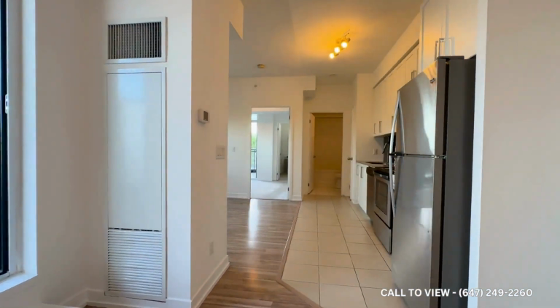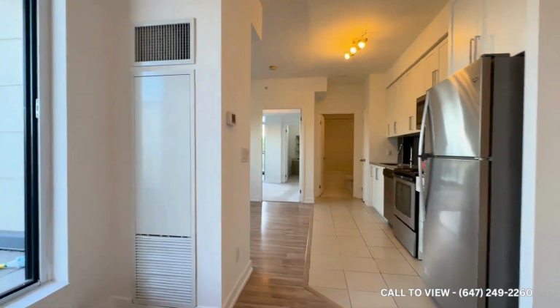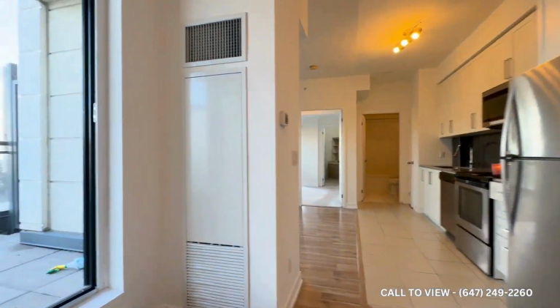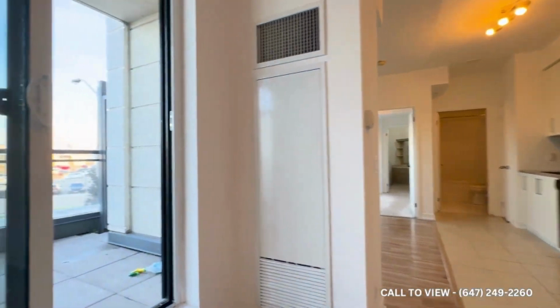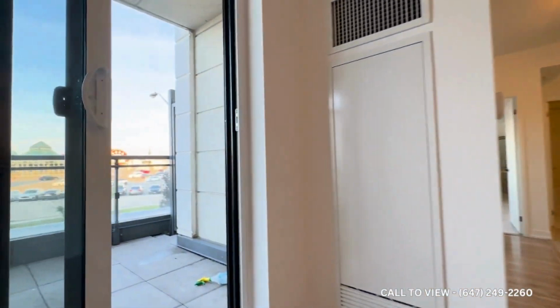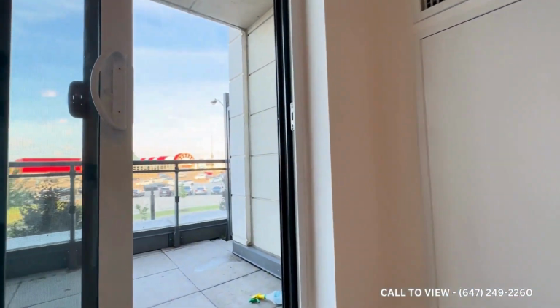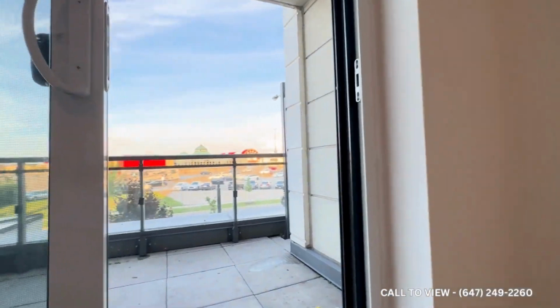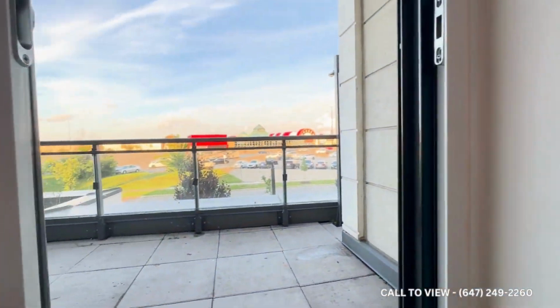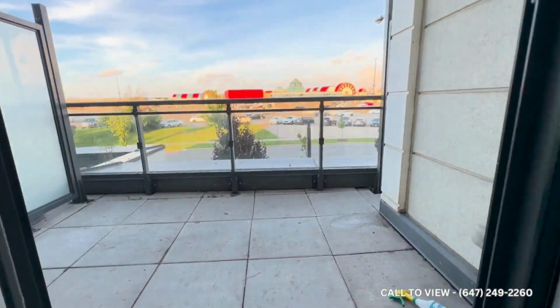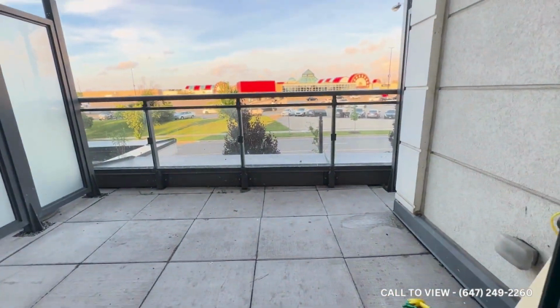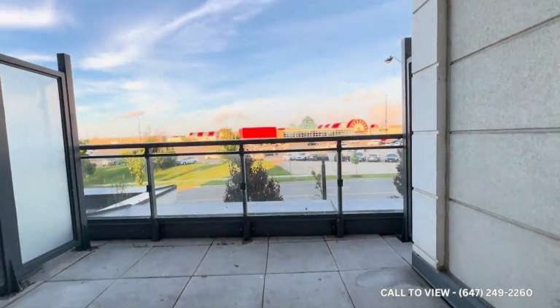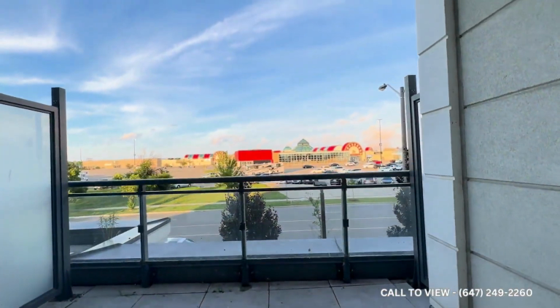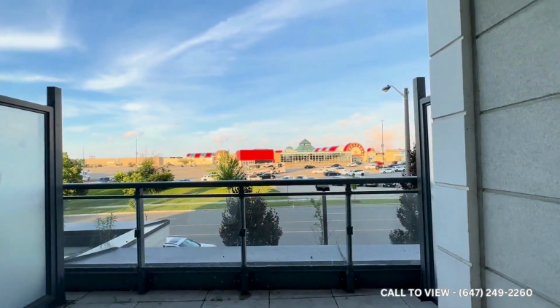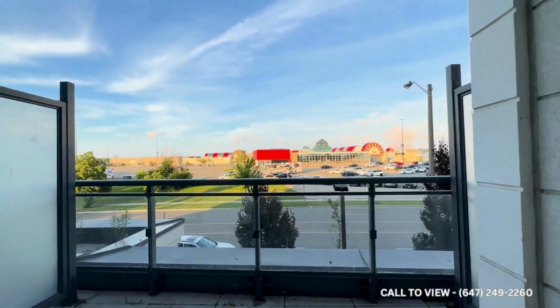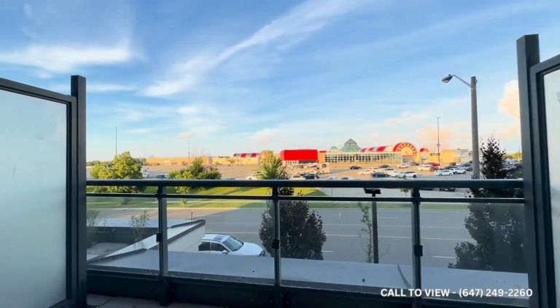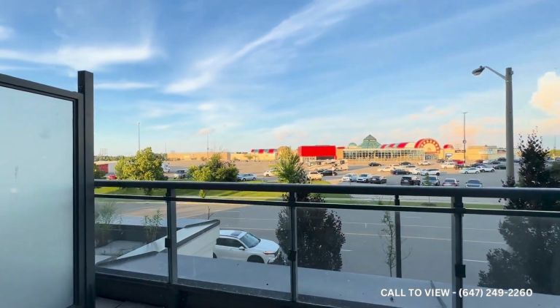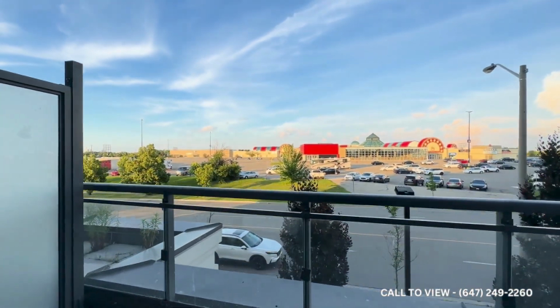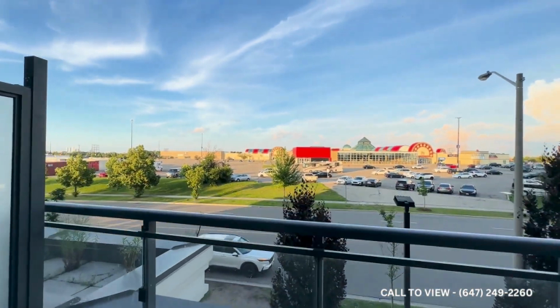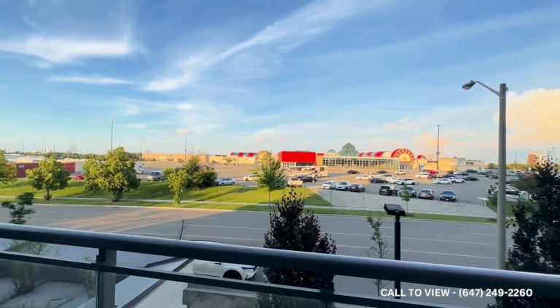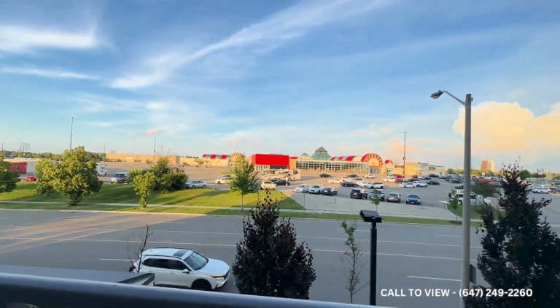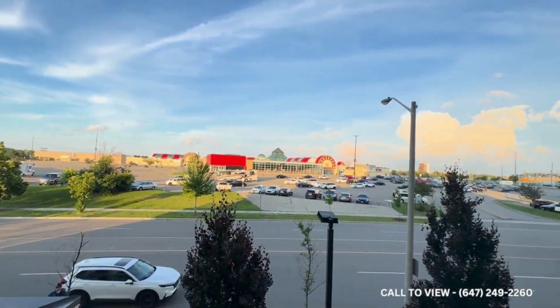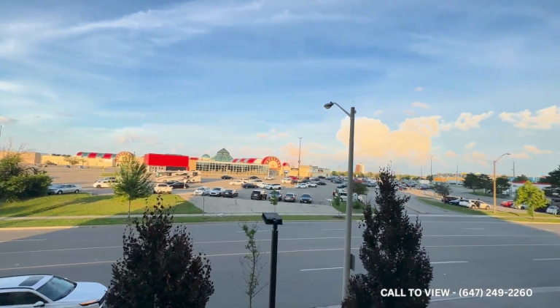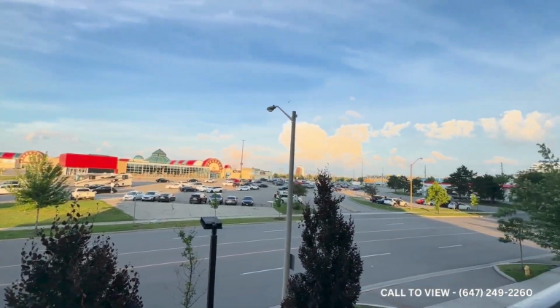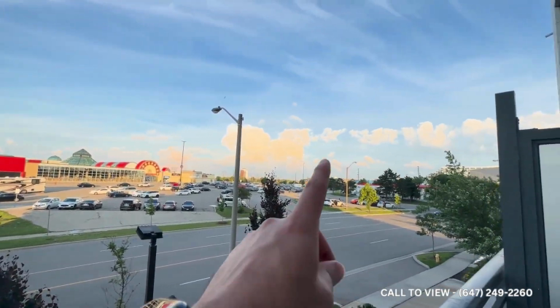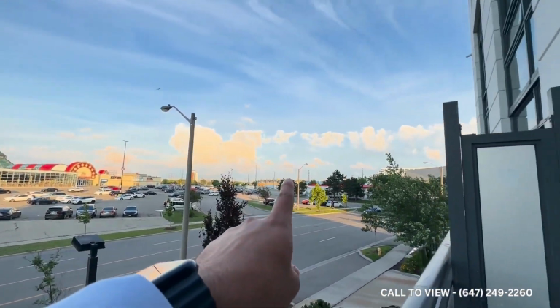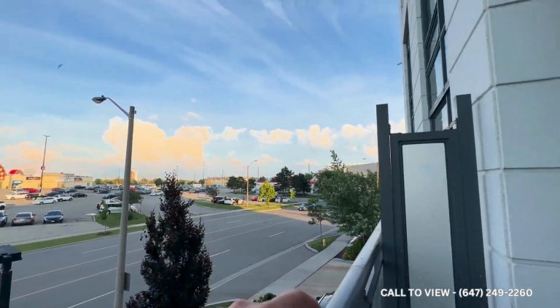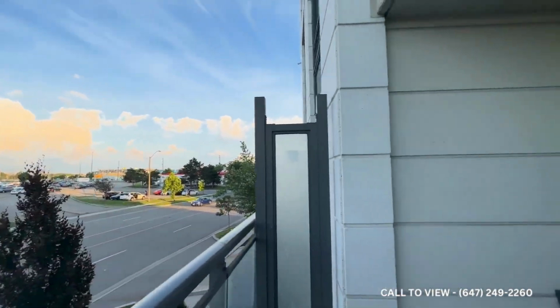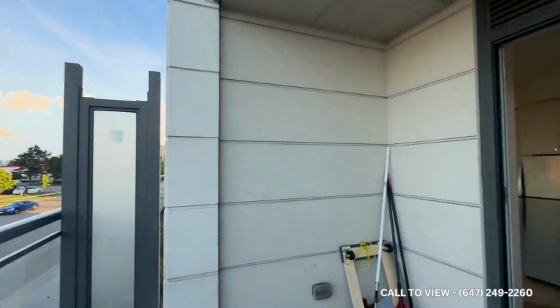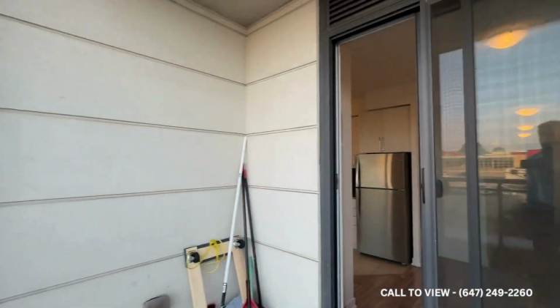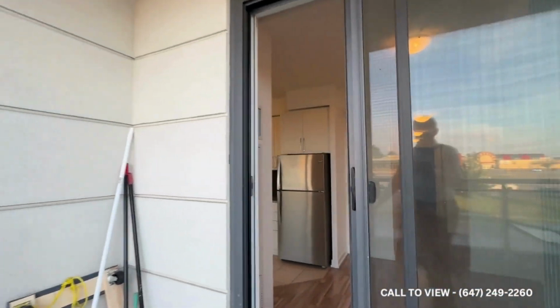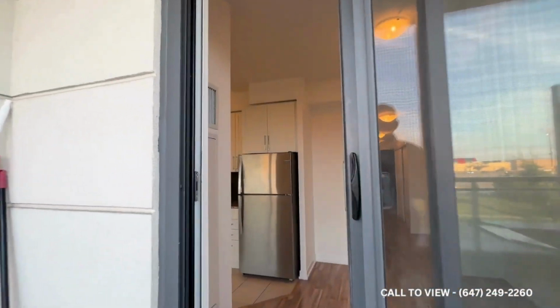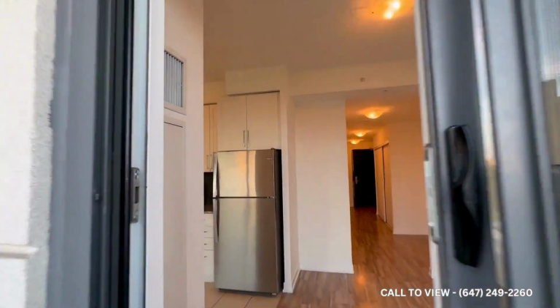You also get a private balcony over here, which is a very good size. As you step outside, you have an unobstructed view, and over there is actually the casino here in Etobicoke.